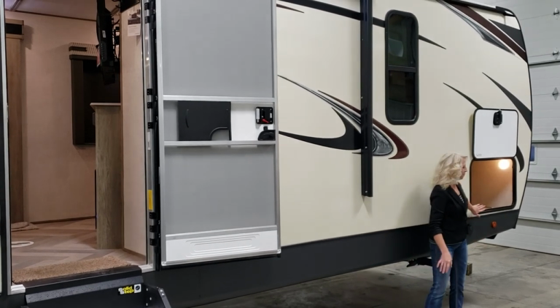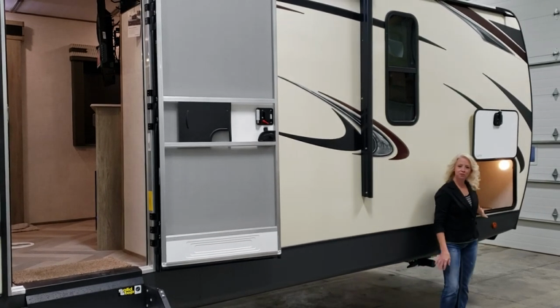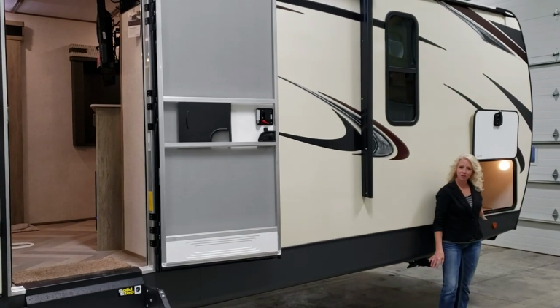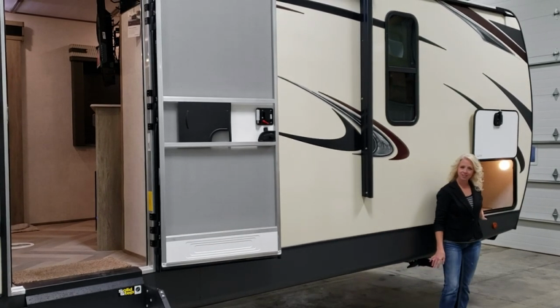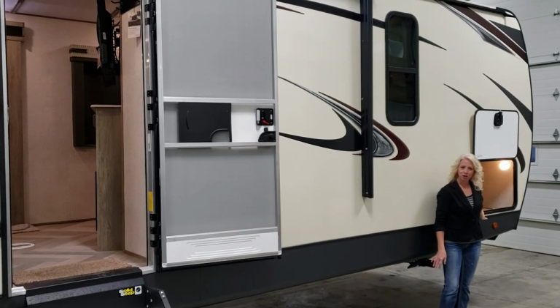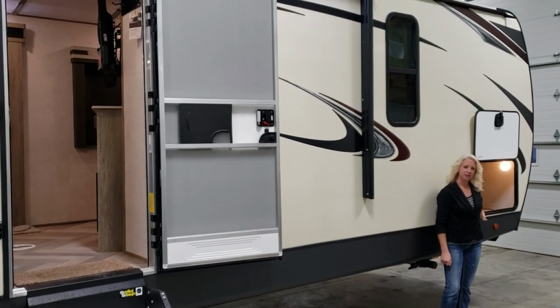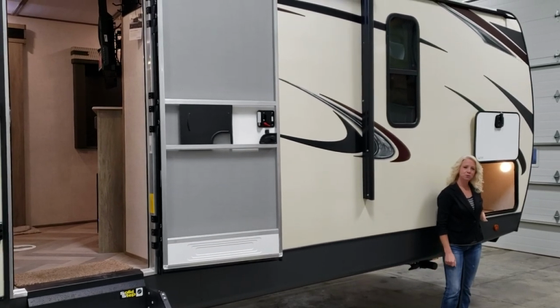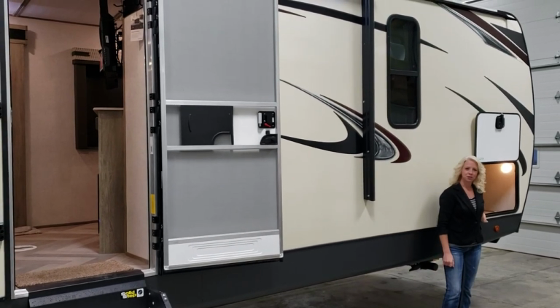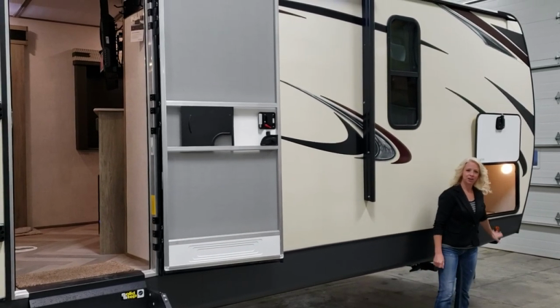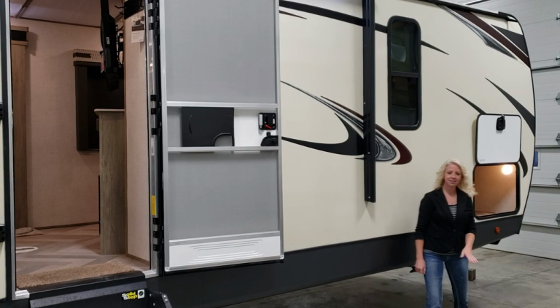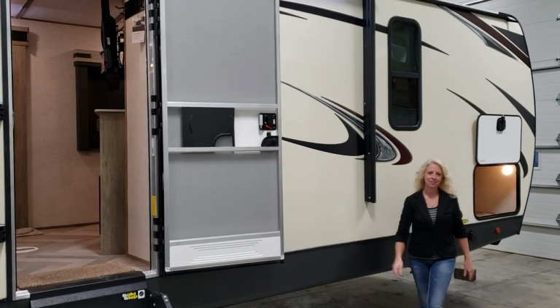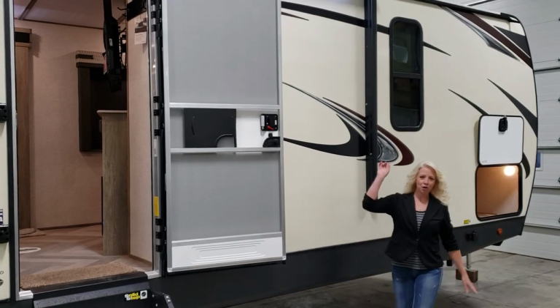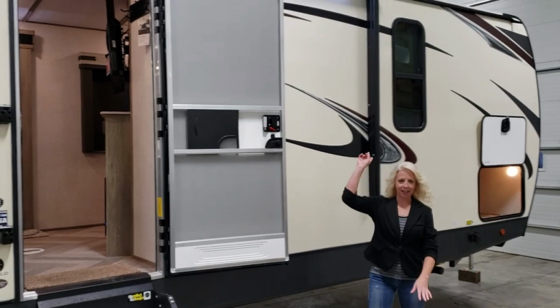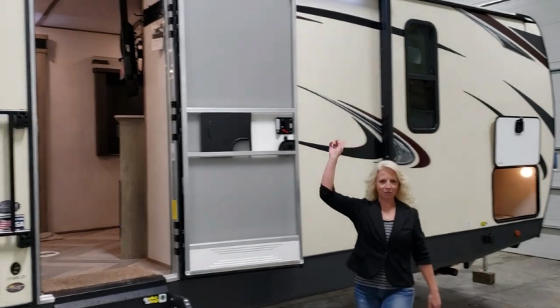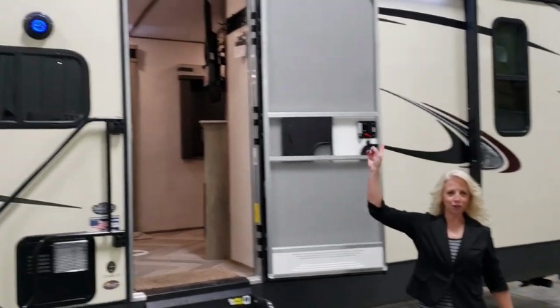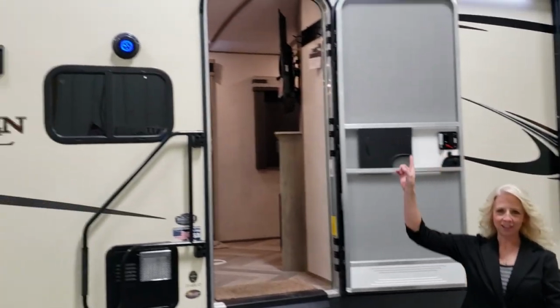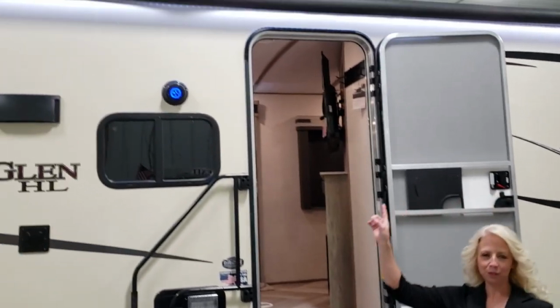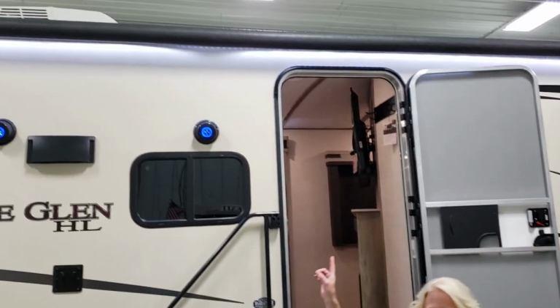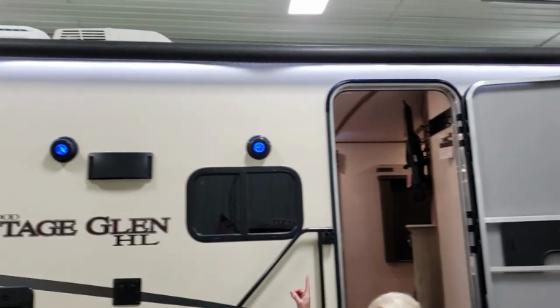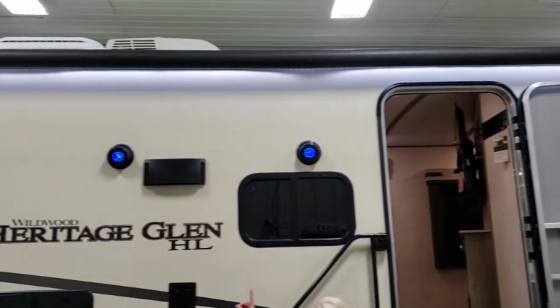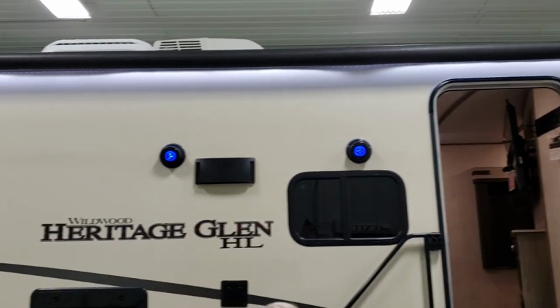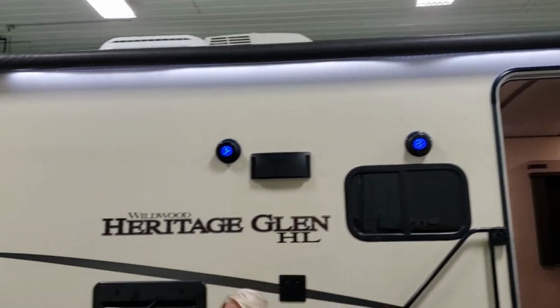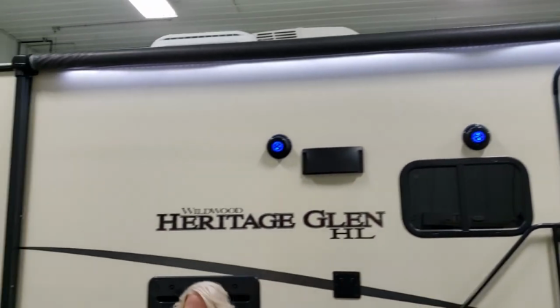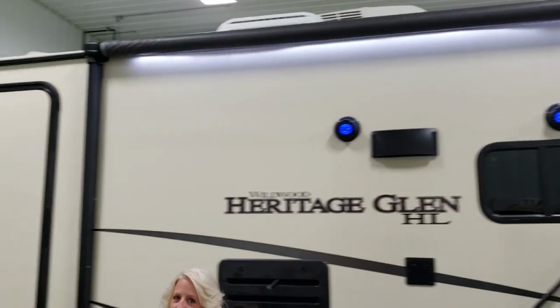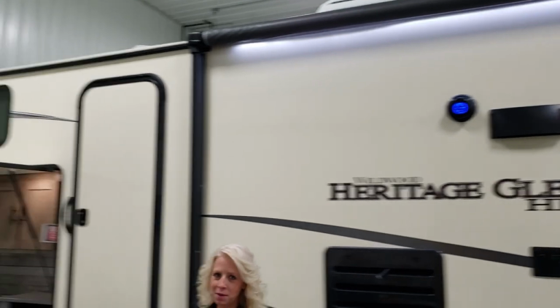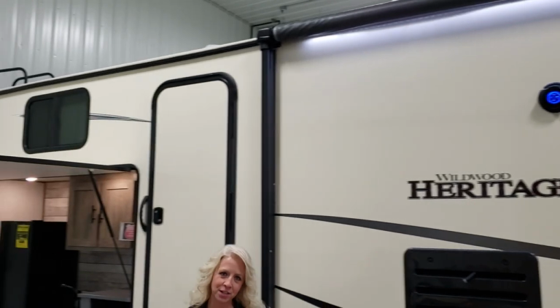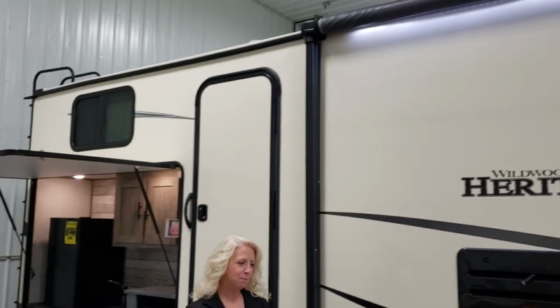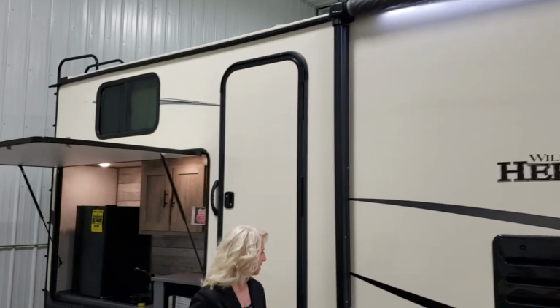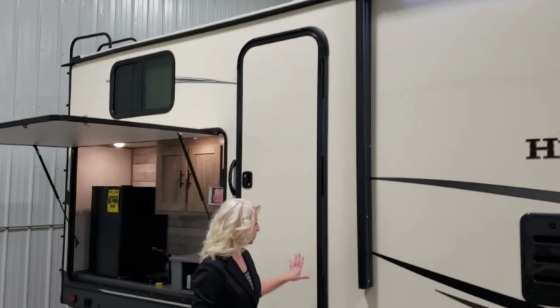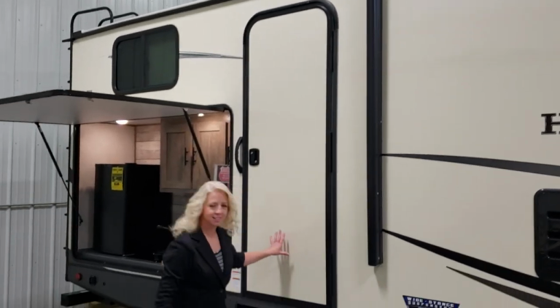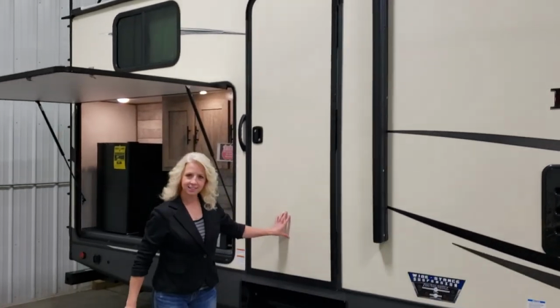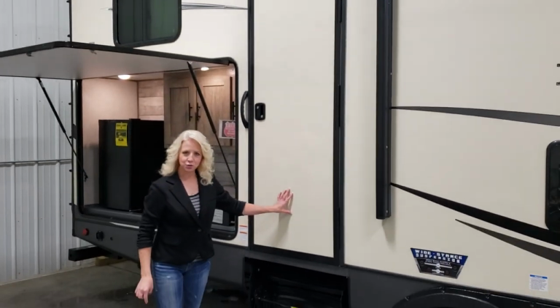Up here in the front you have a nice large pass-through storage area. Overhead you have a full awning complete with LED lighting. Now as we make our way to the back, you will notice a second entrance.